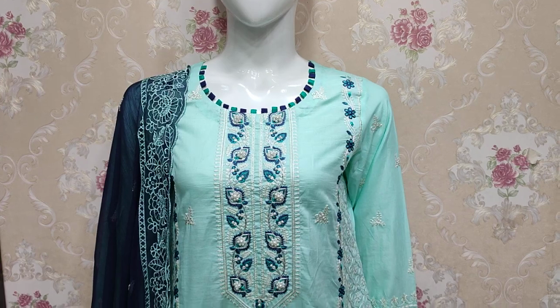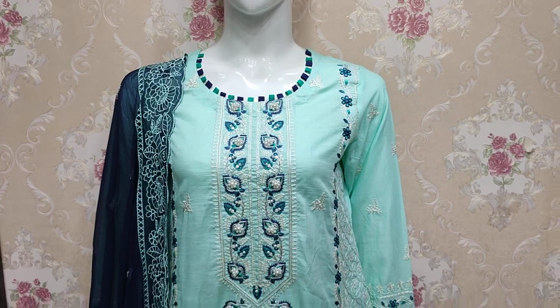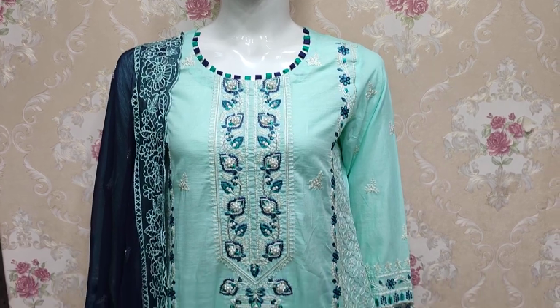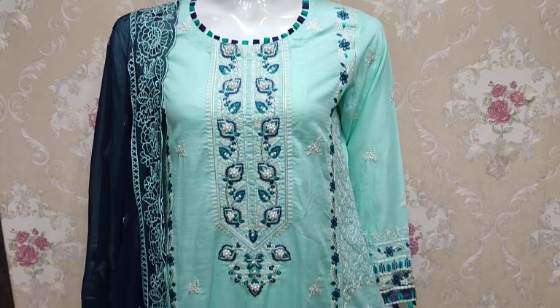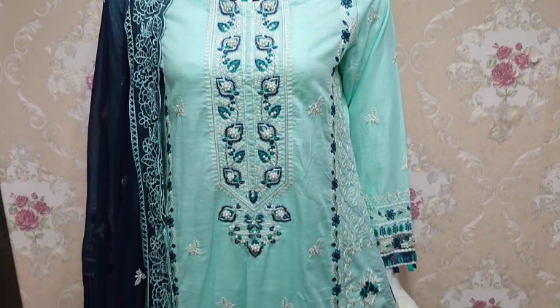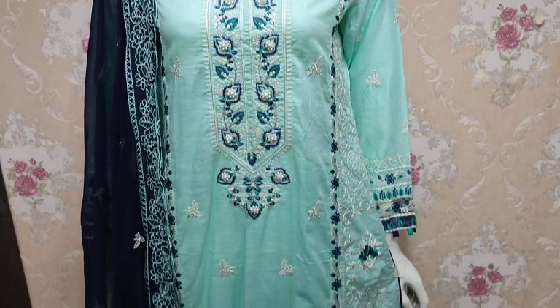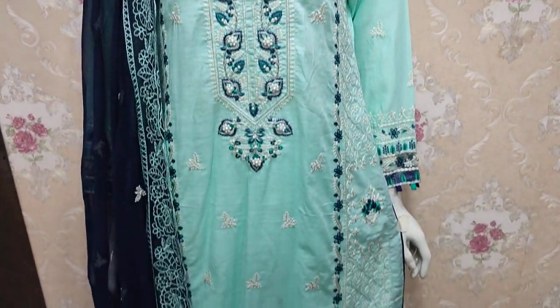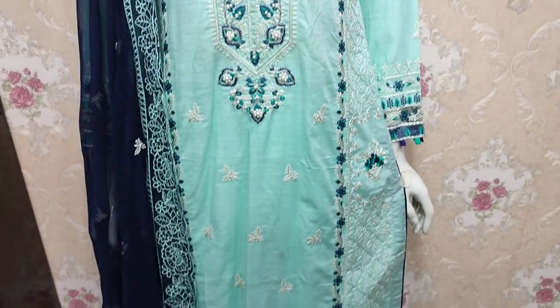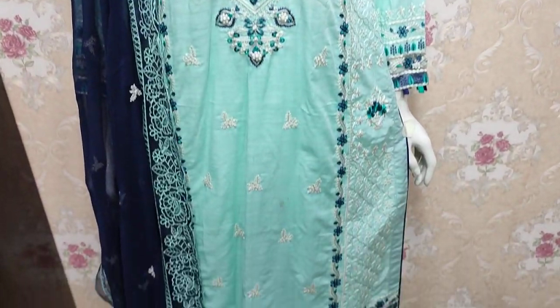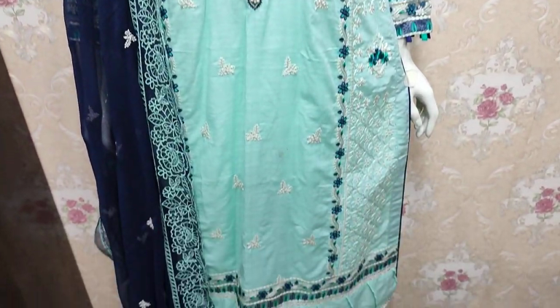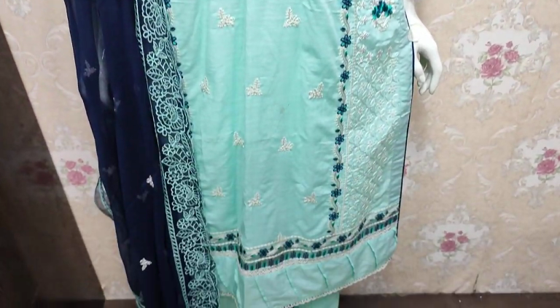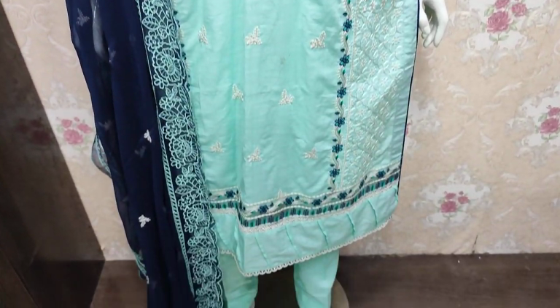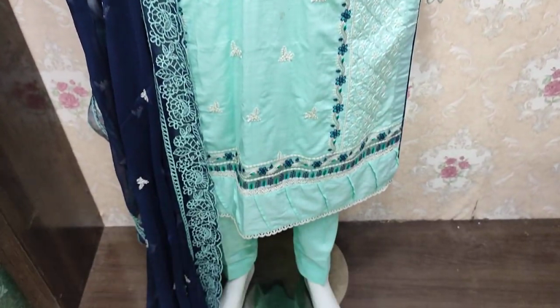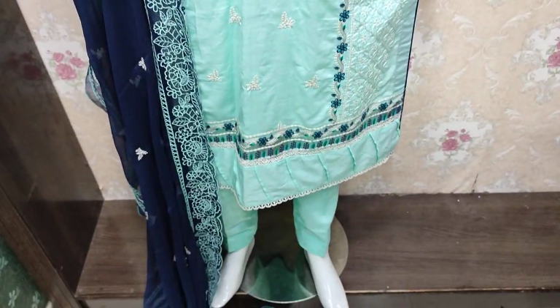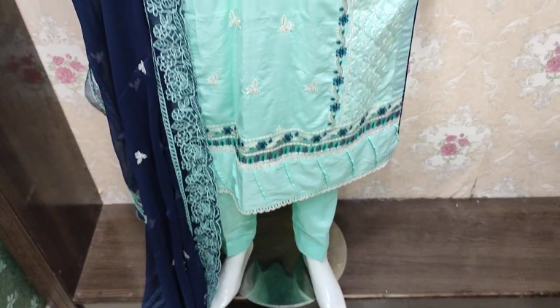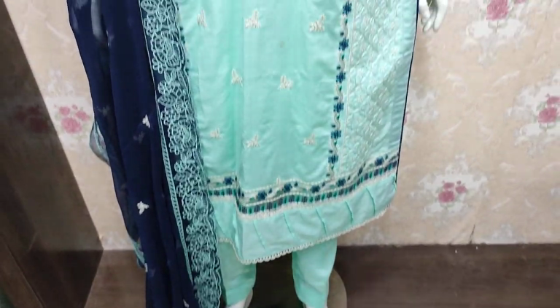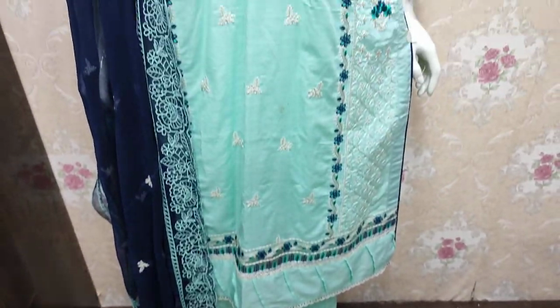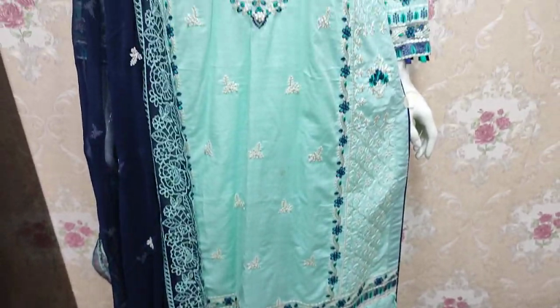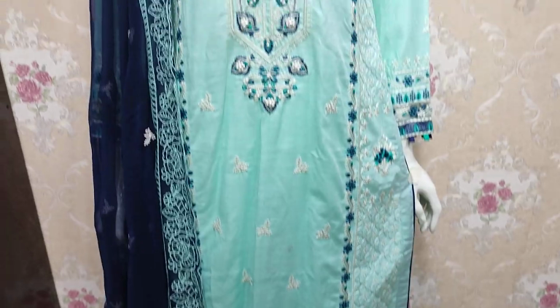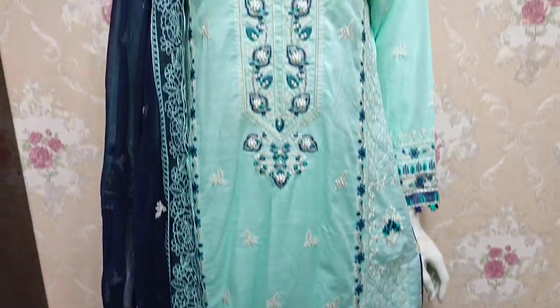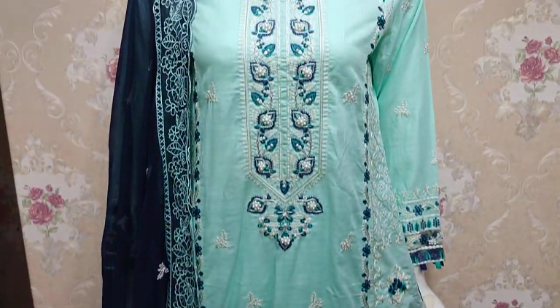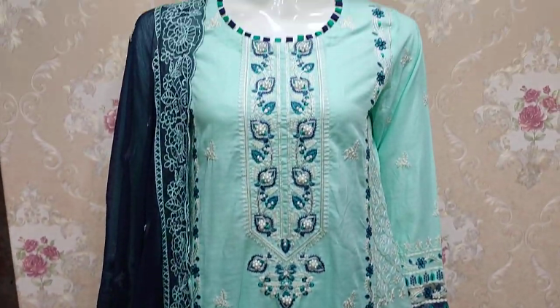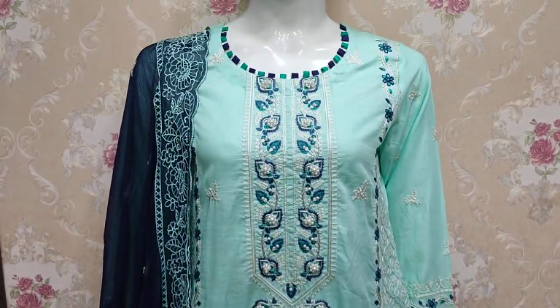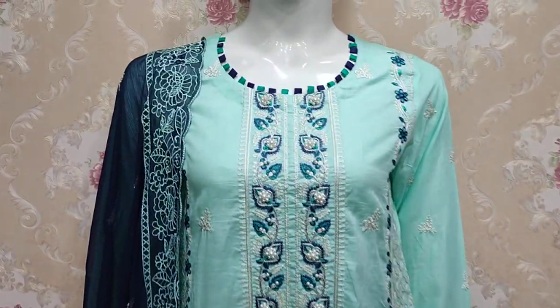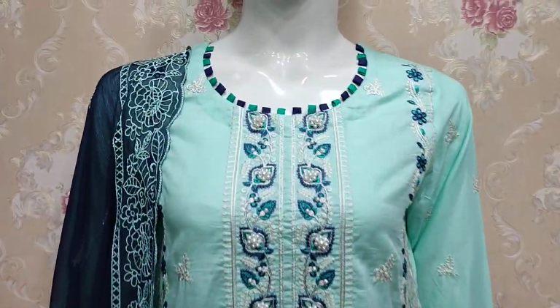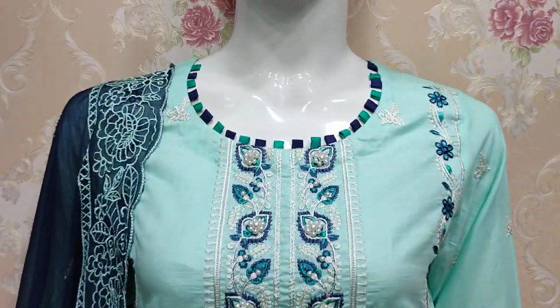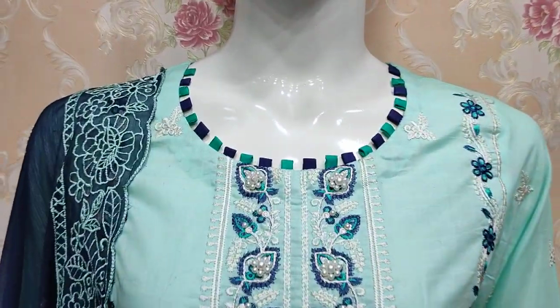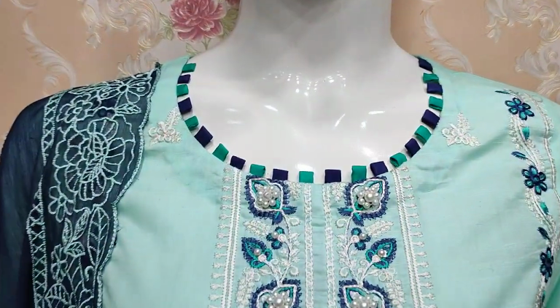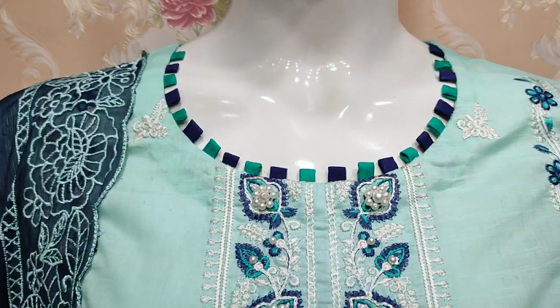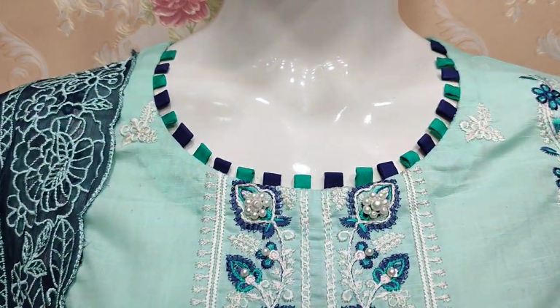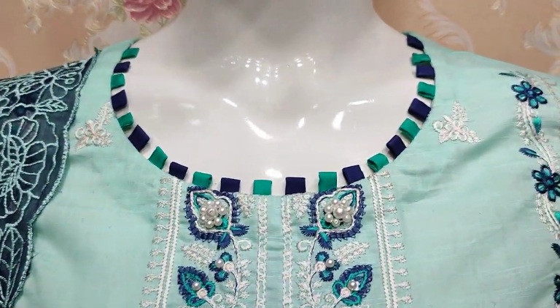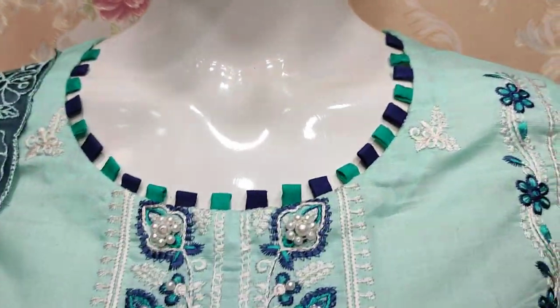Assalamu alaykum everyone, Abdul Qadir here. This is in the Sakafat collection. Cotton Fancy has a new design launch.